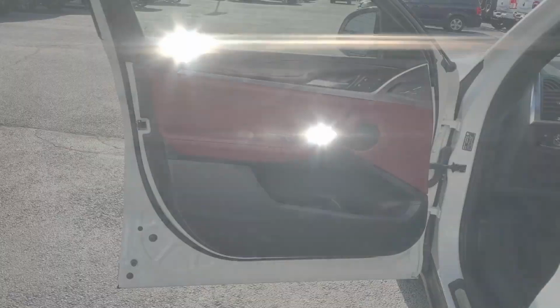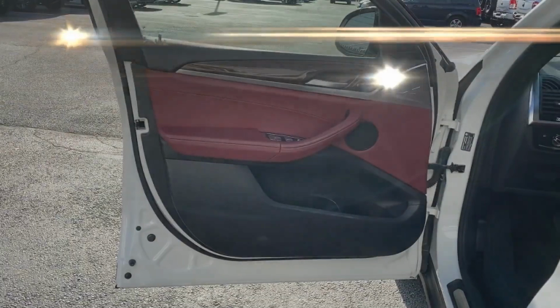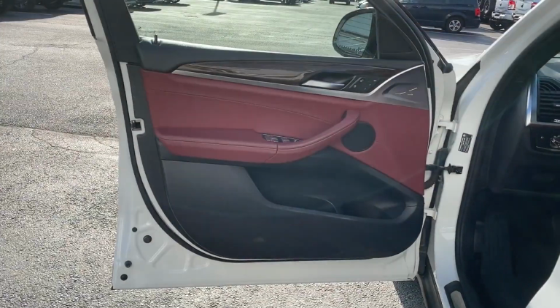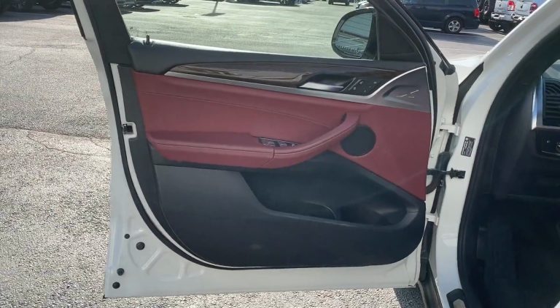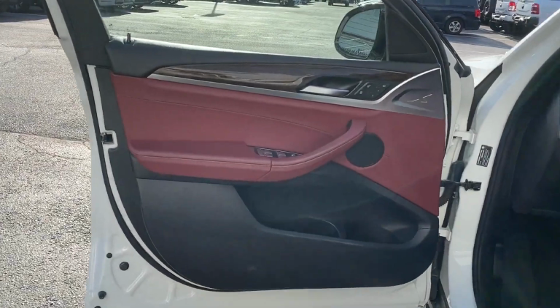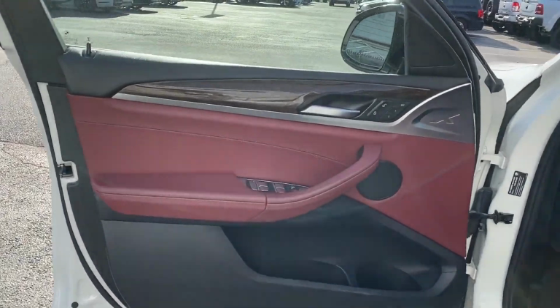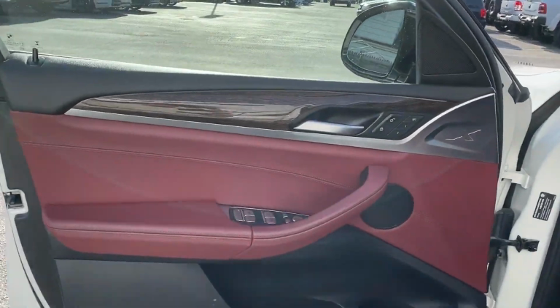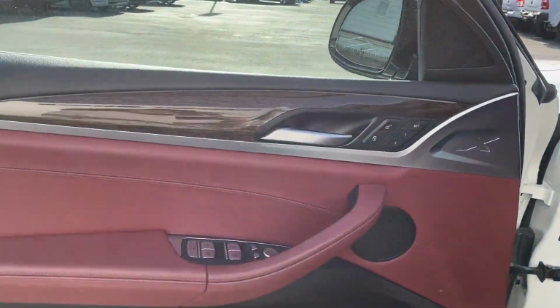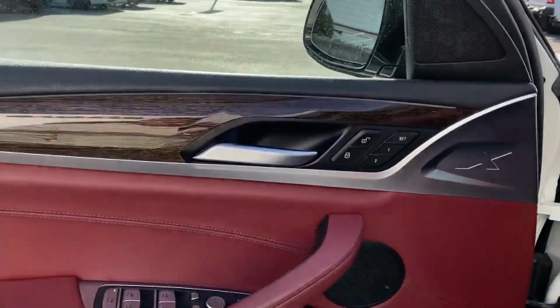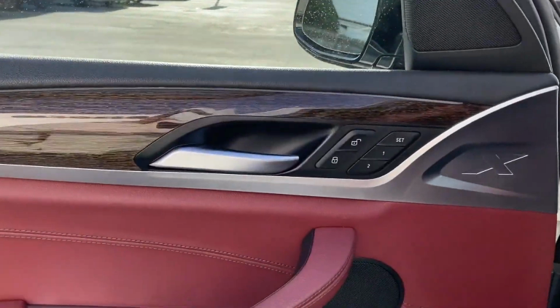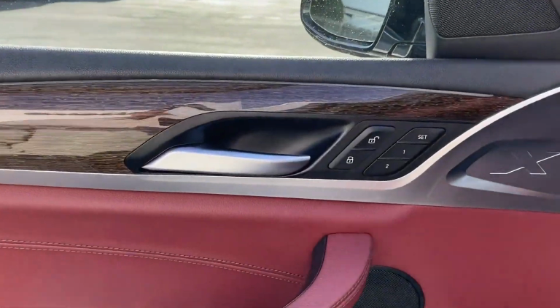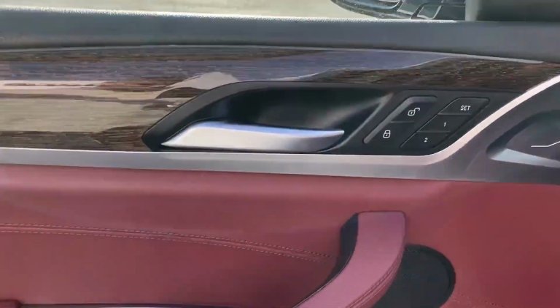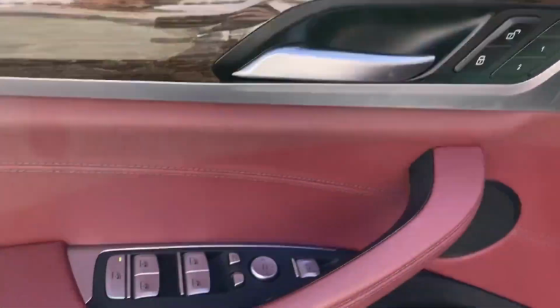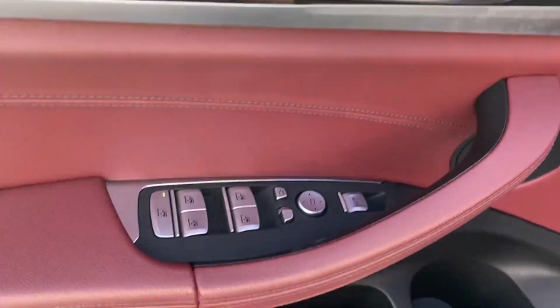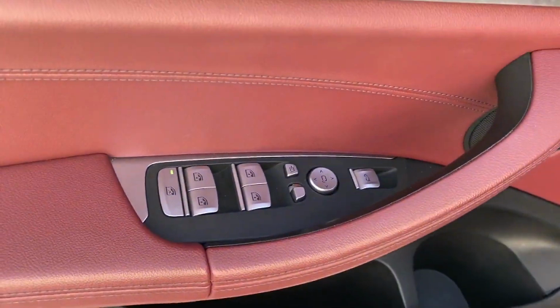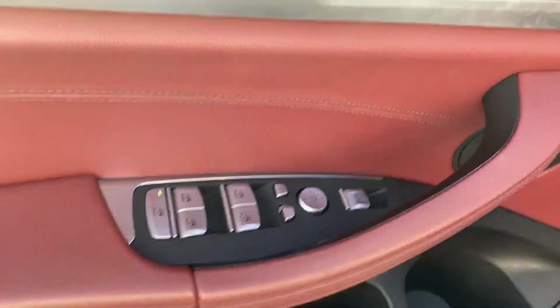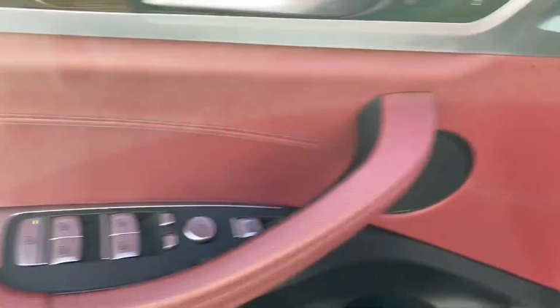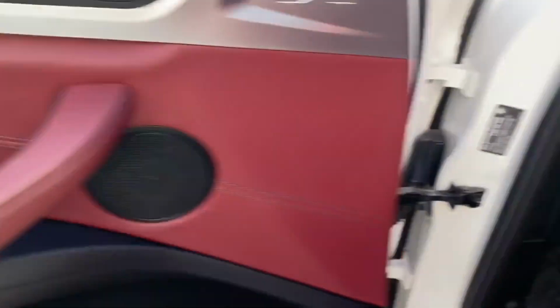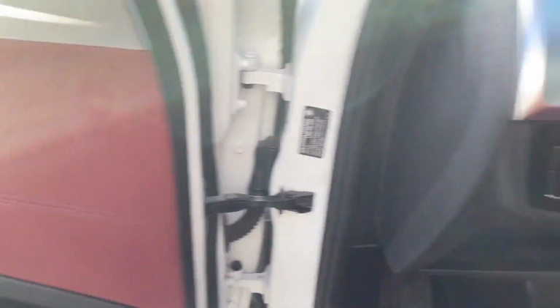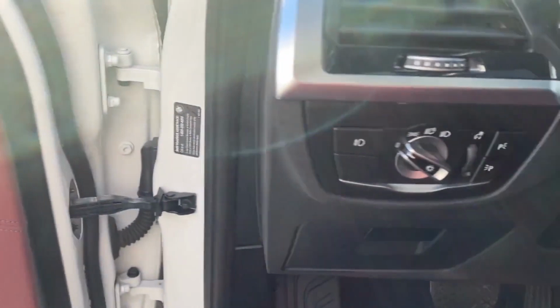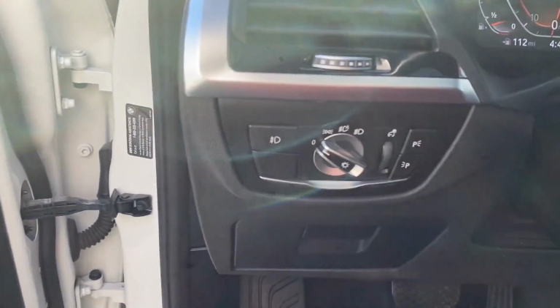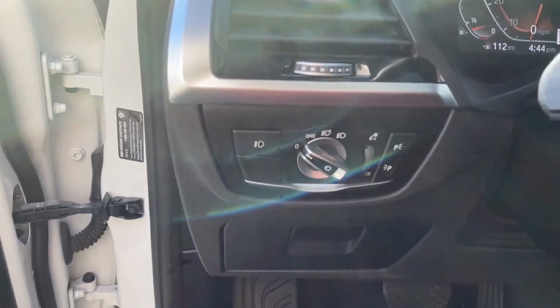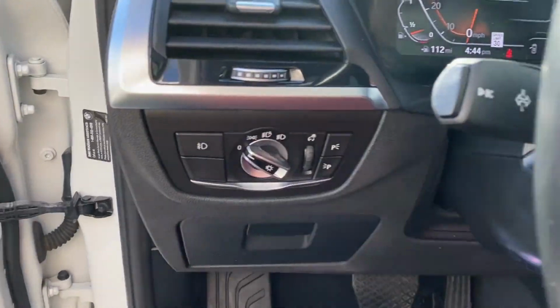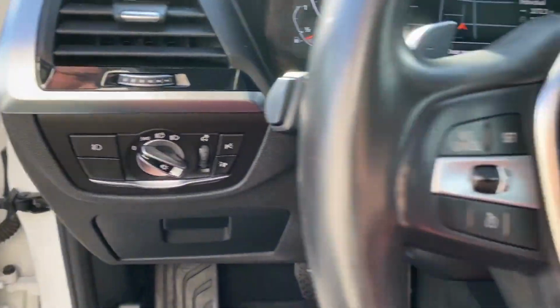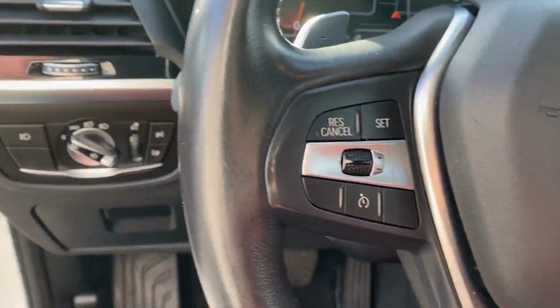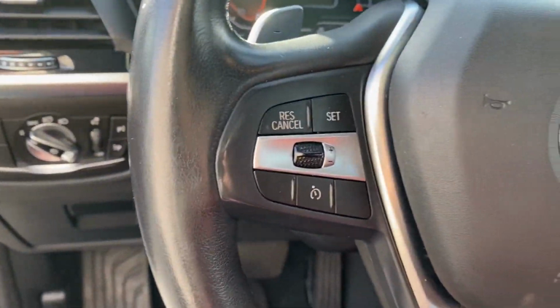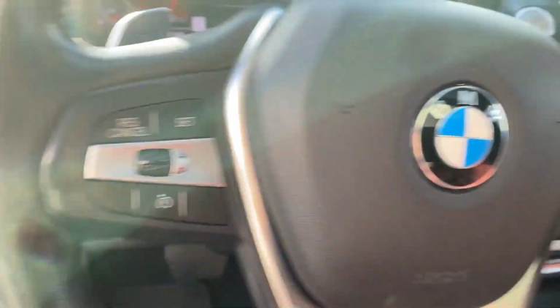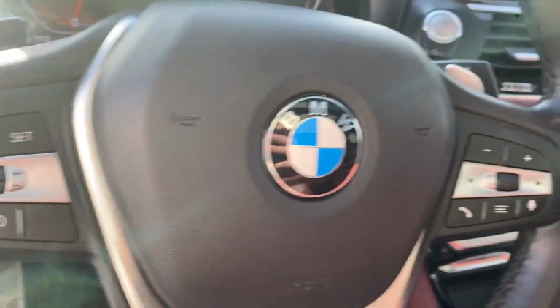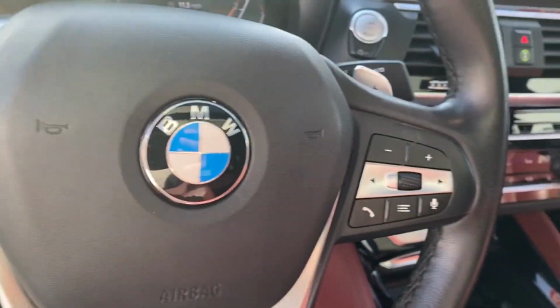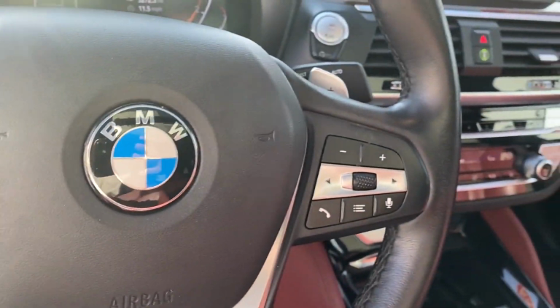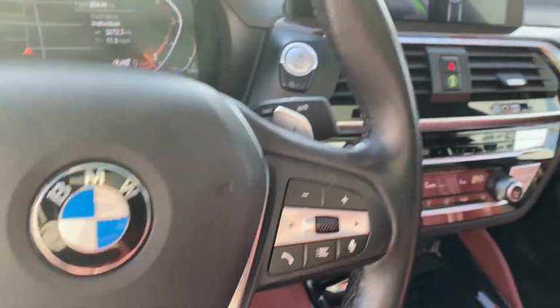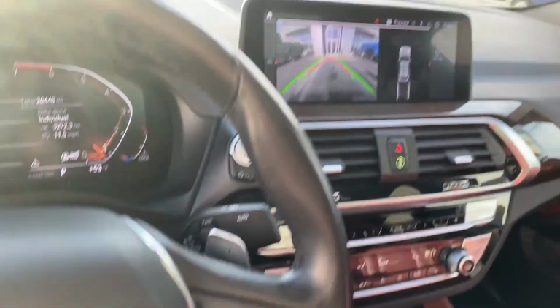Heated side view mirrors, panoramic roof, moonroof, wood grain trim, backup camera, memory seat, and tinted windows.